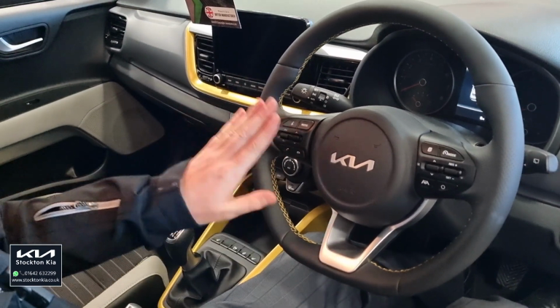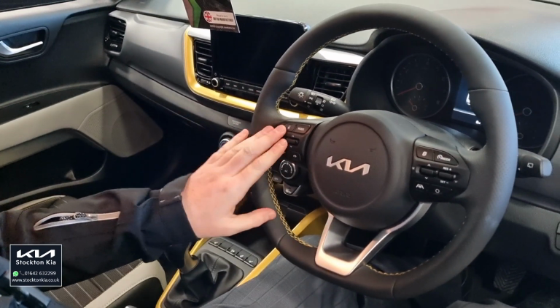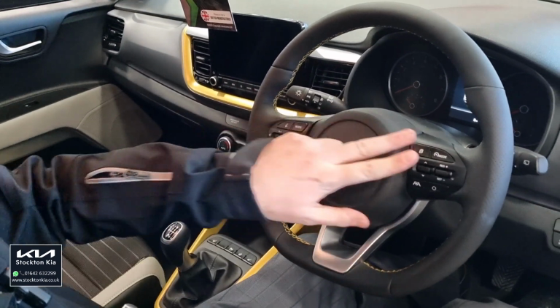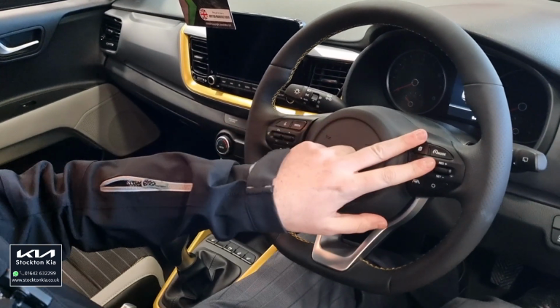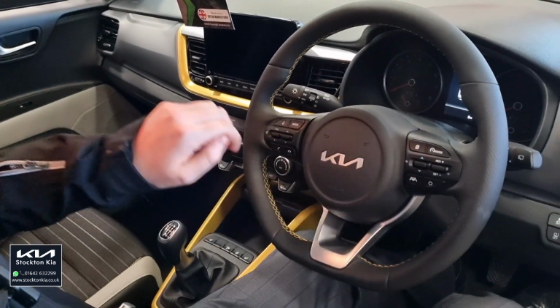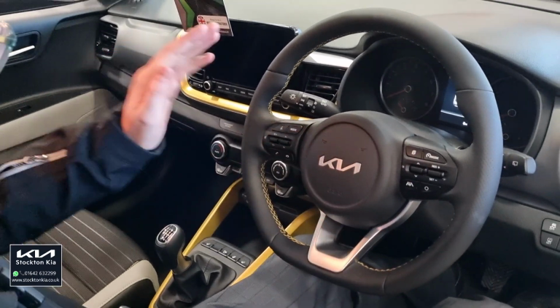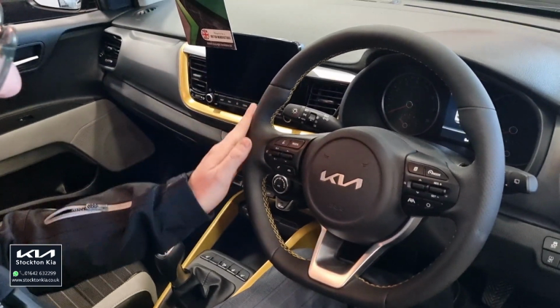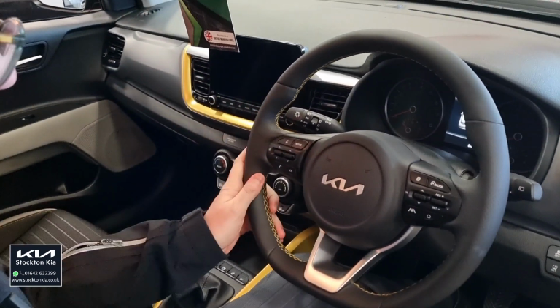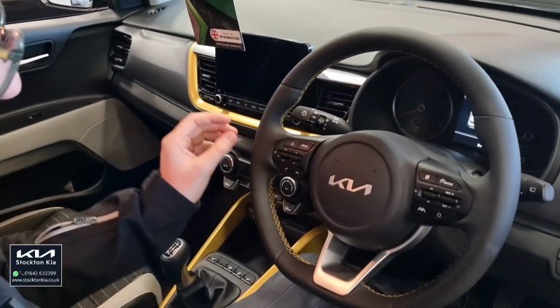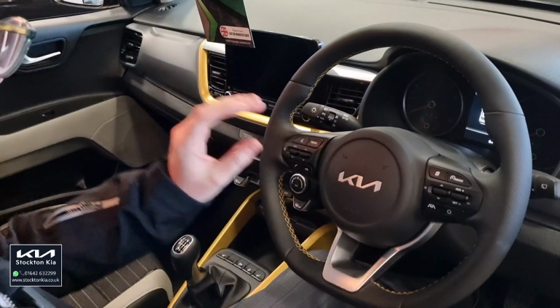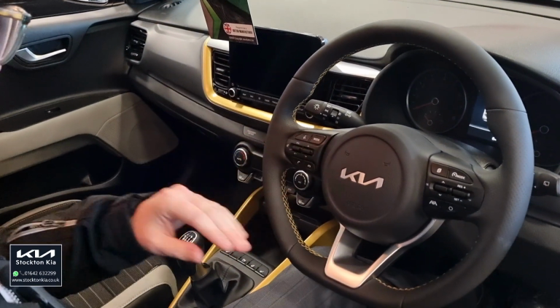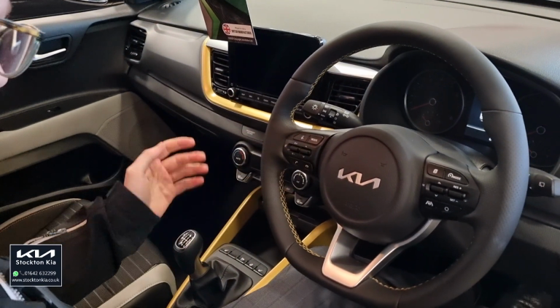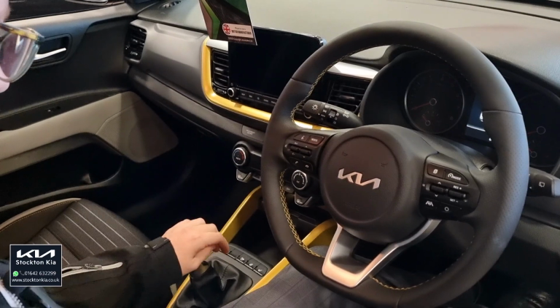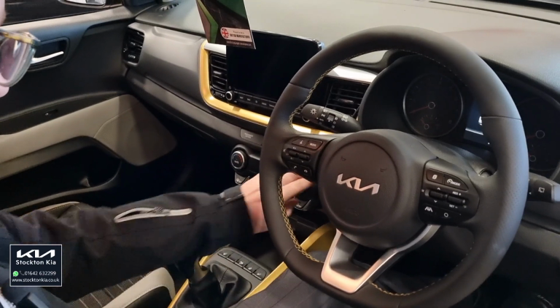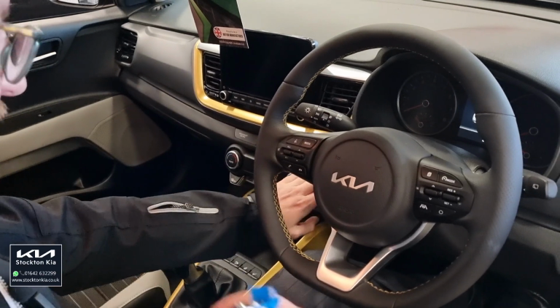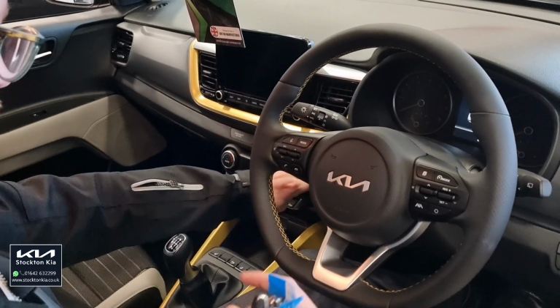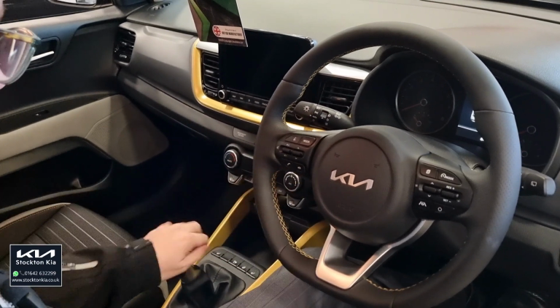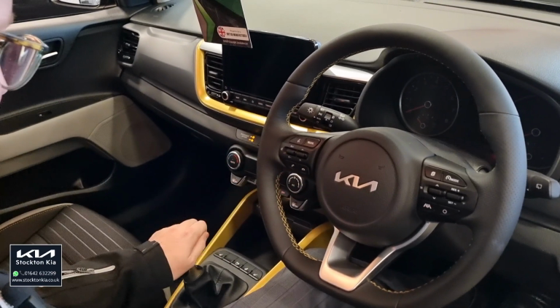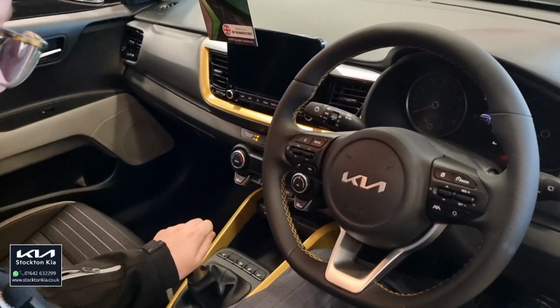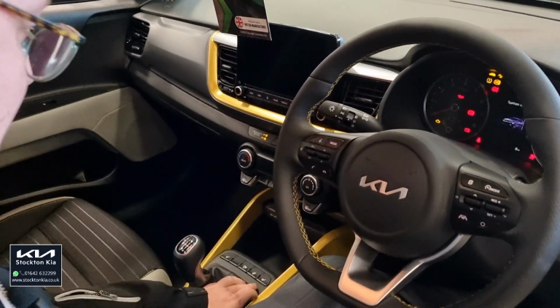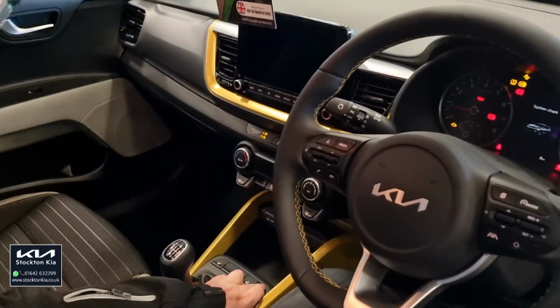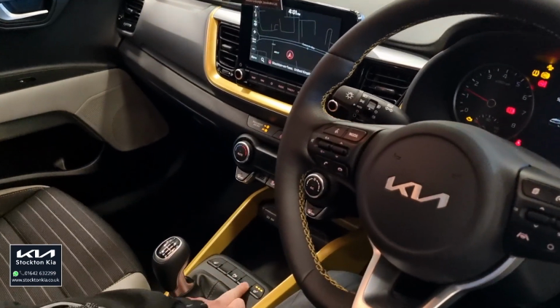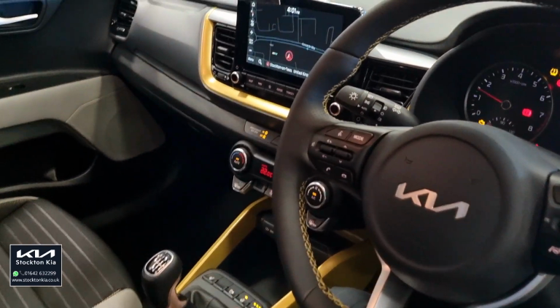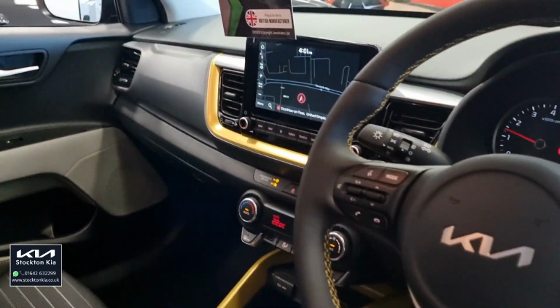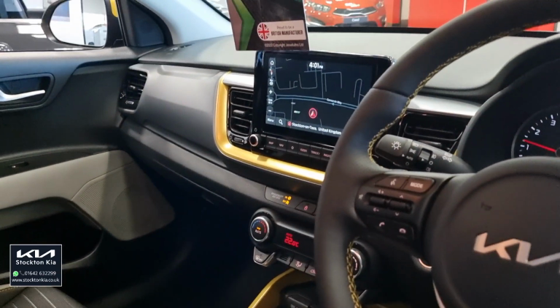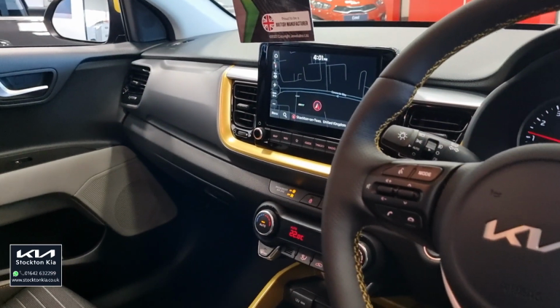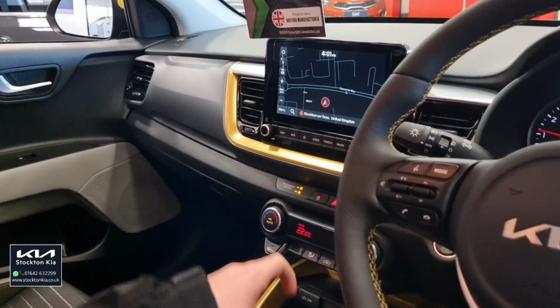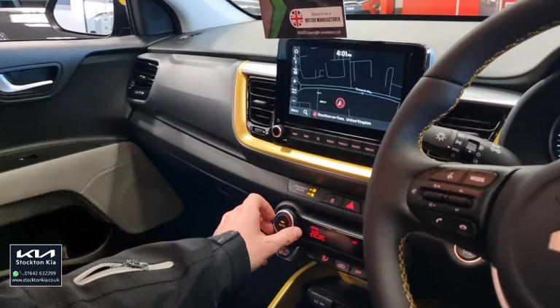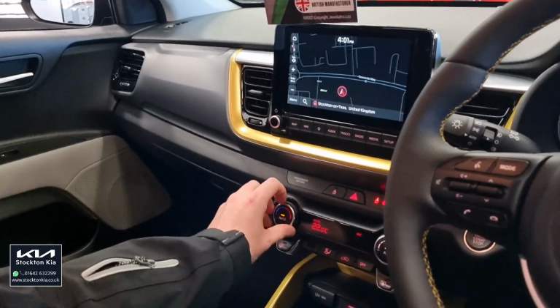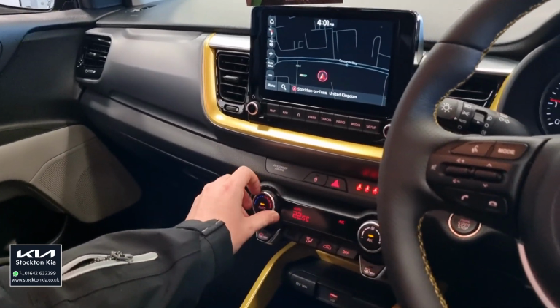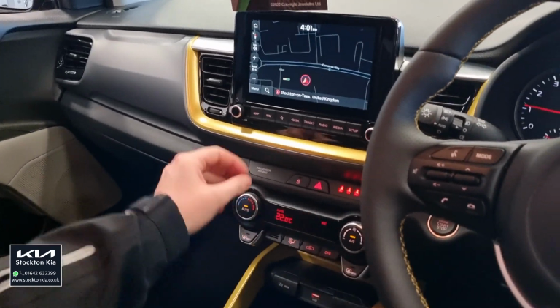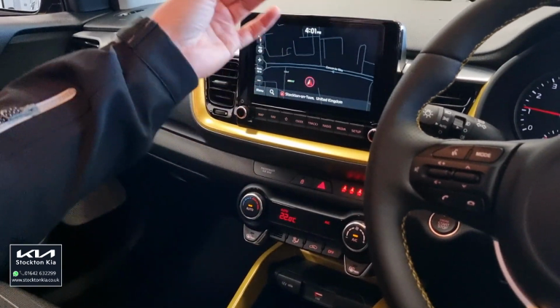You've got yellow stitching on this flat bottom sporty leather steering wheel. Cruise control, speed limiter on this side, automatic headlights, Bluetooth, steering audio controls — the list goes on and on on this vehicle. Three stage heated front seats and a heated steering wheel, and you've also got dual climate aircon.